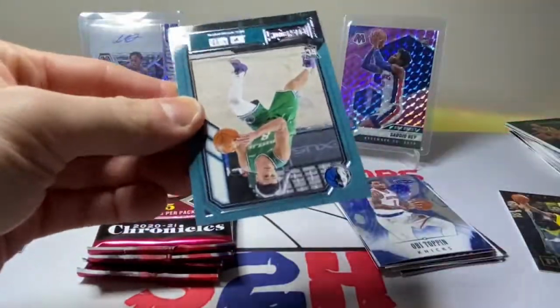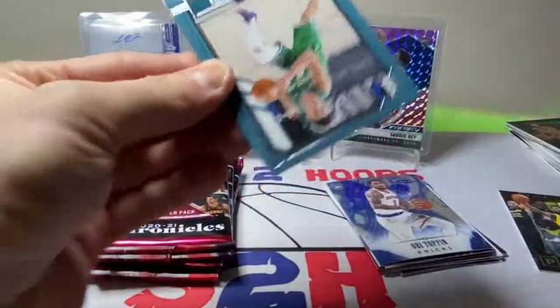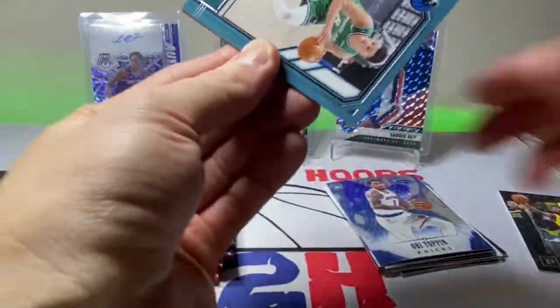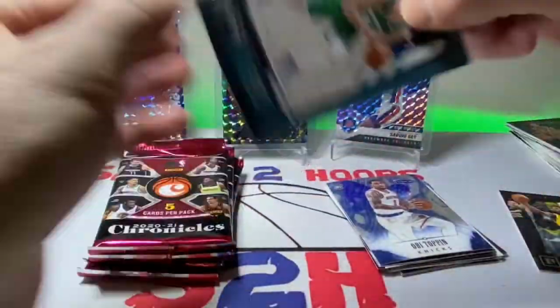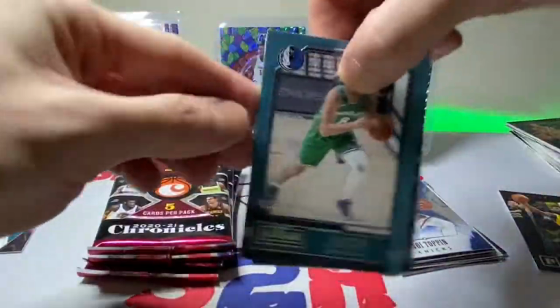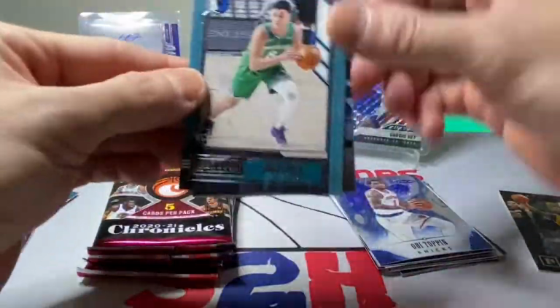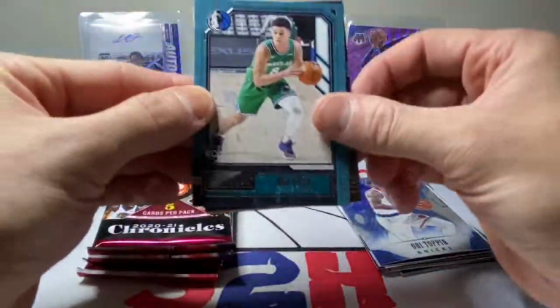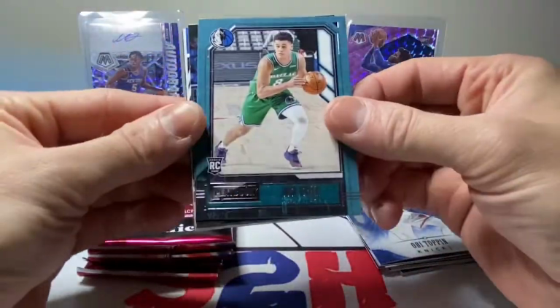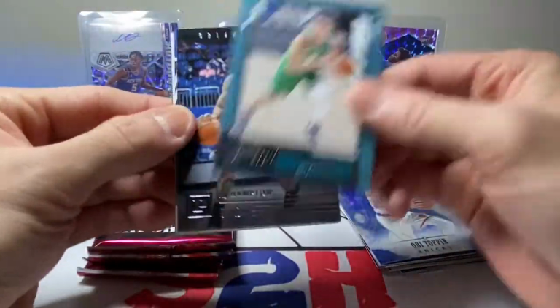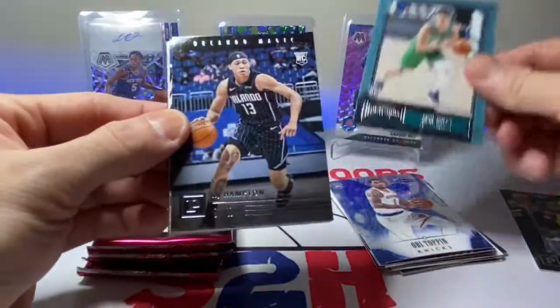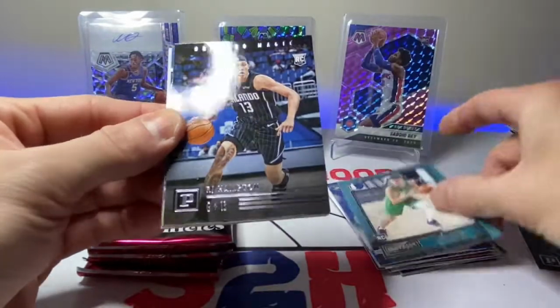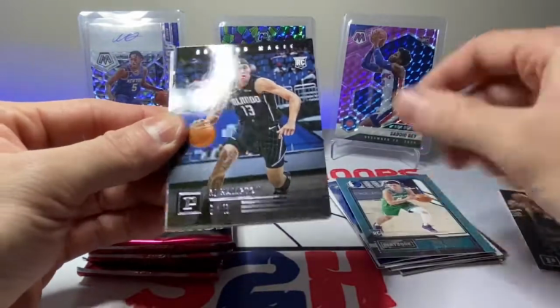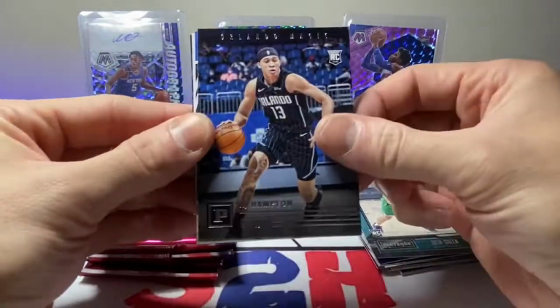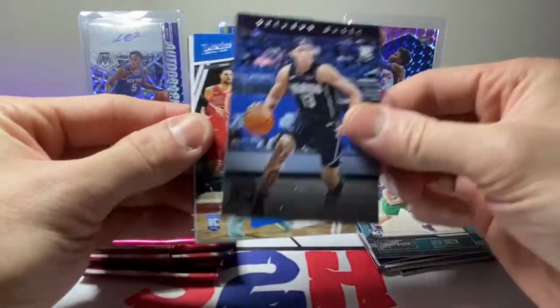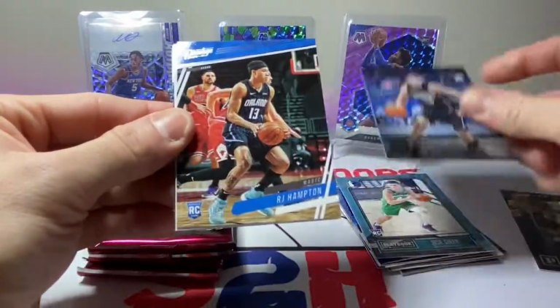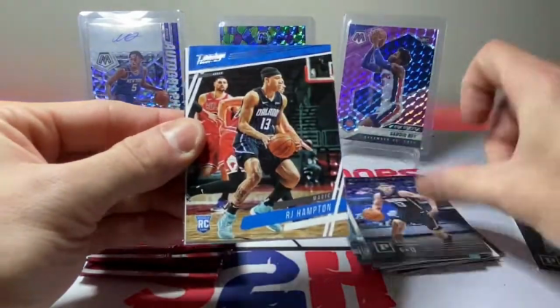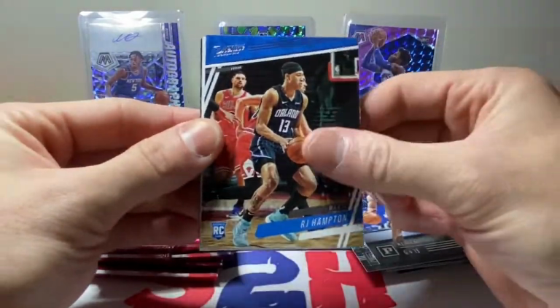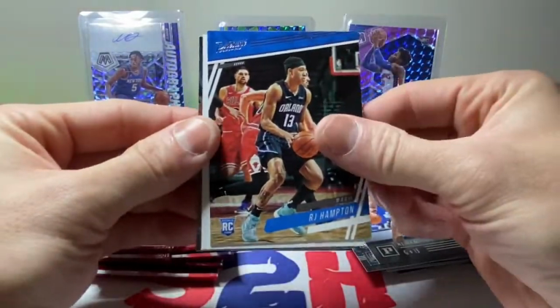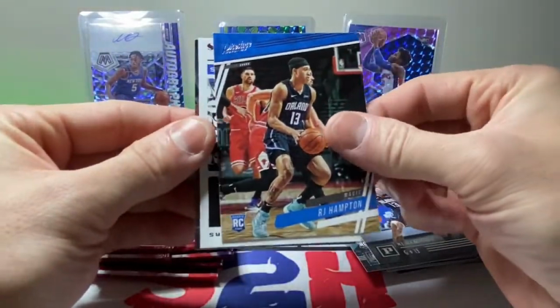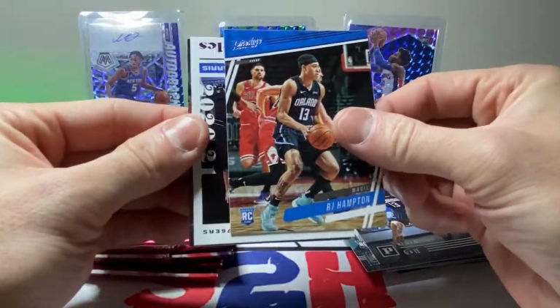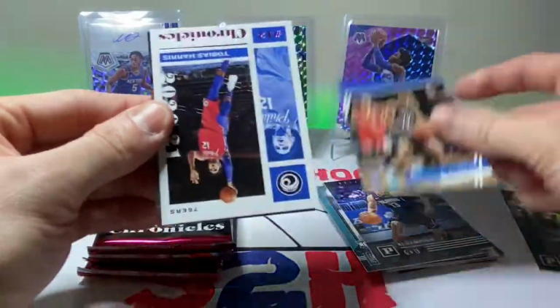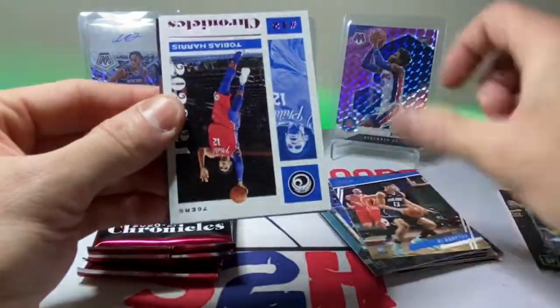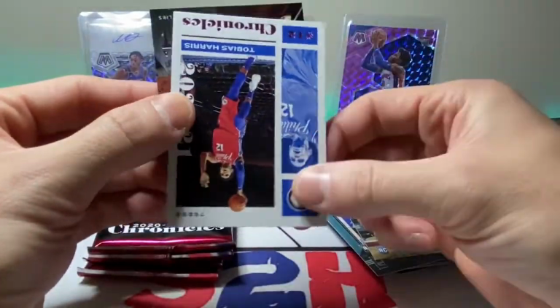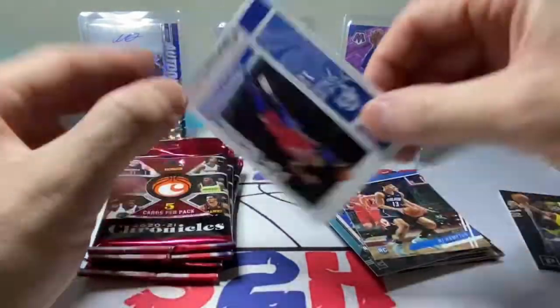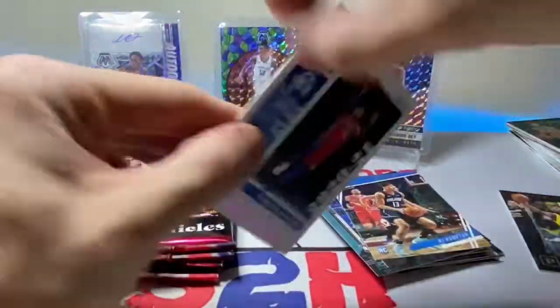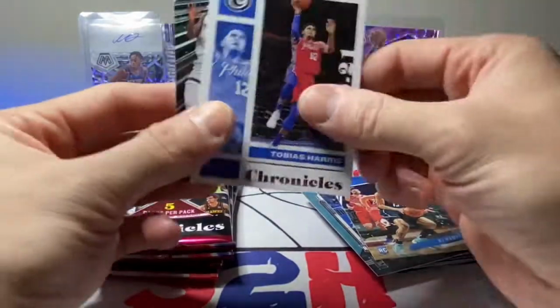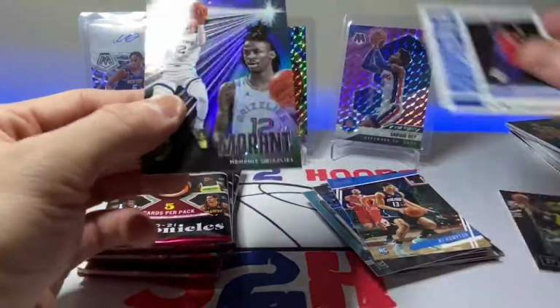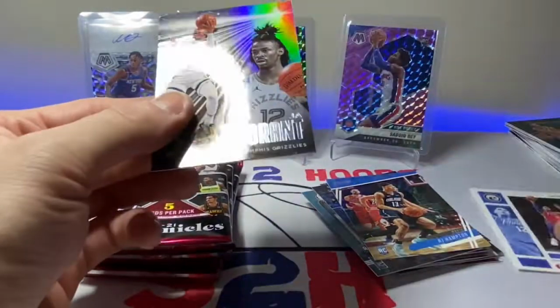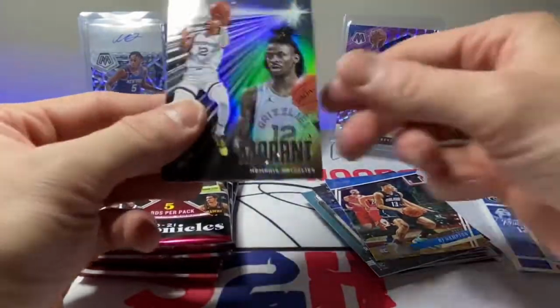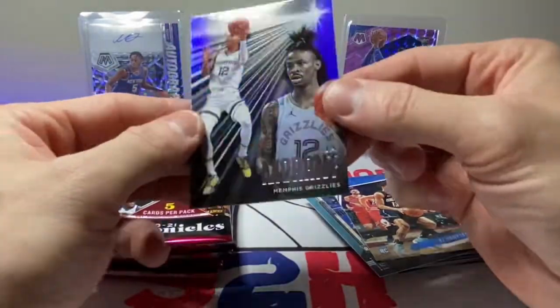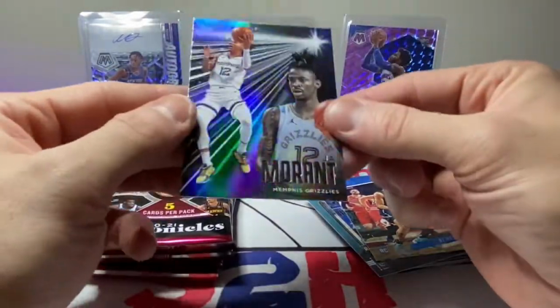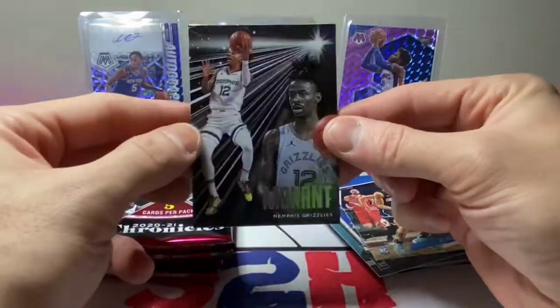Josh Green. R.J. Hampton. Tobias Harris. And a Ja Morant.